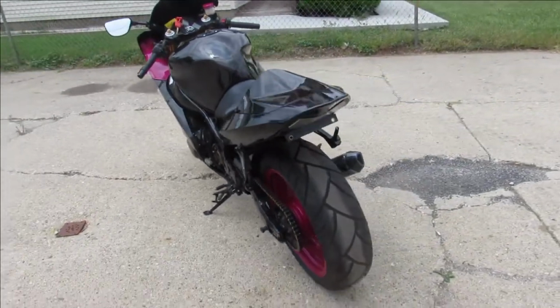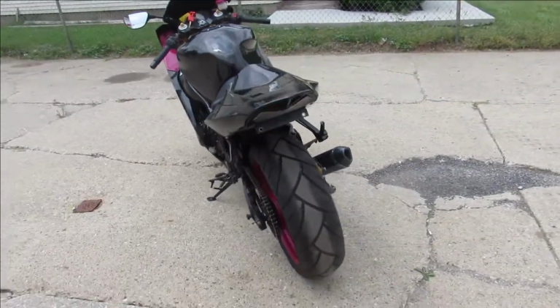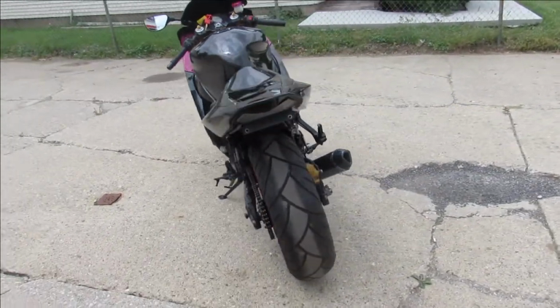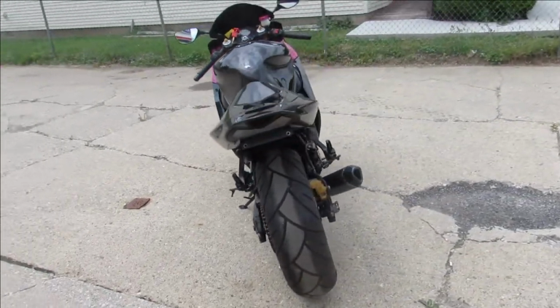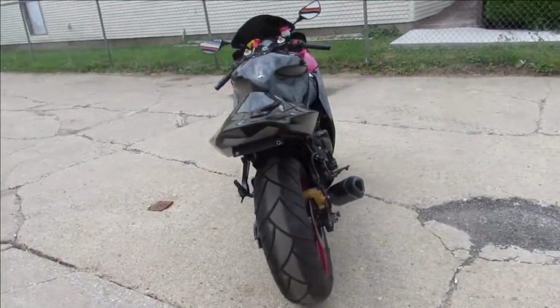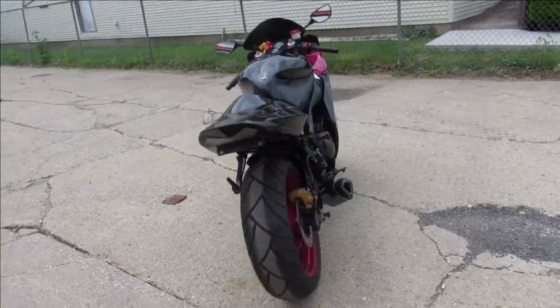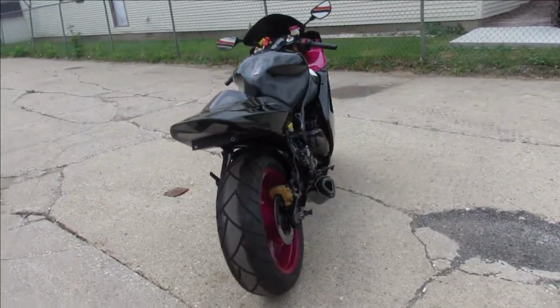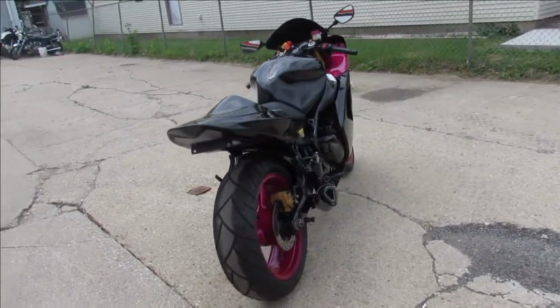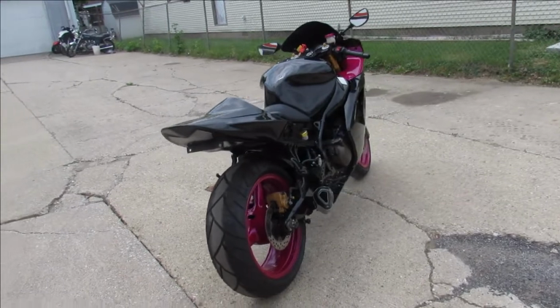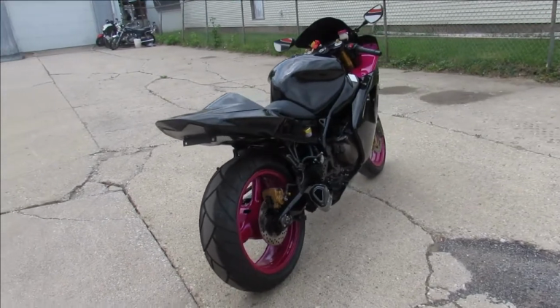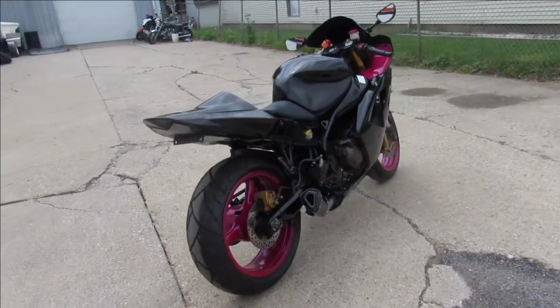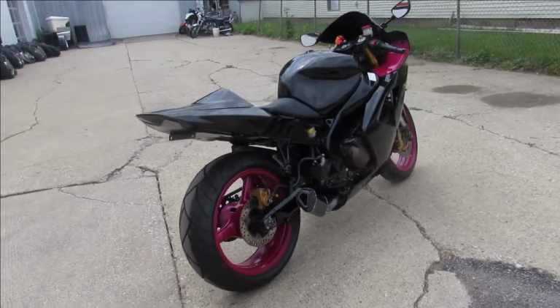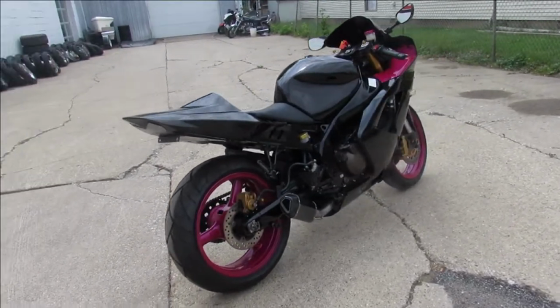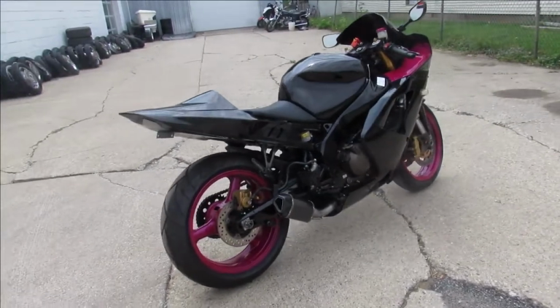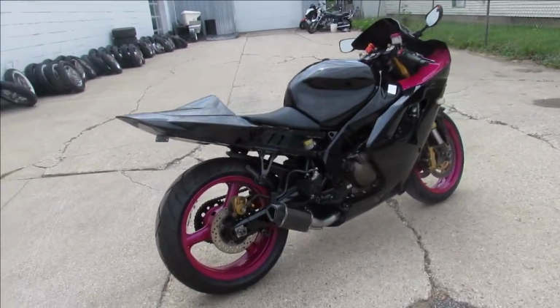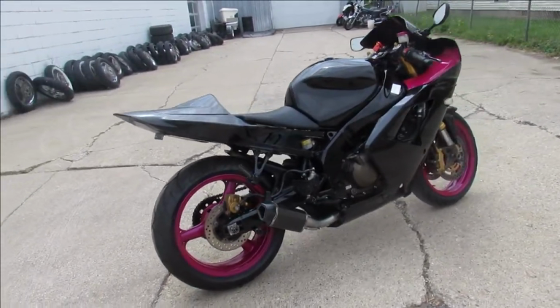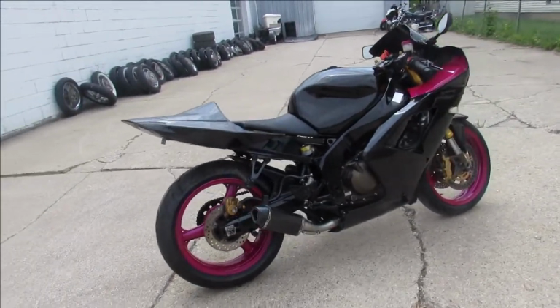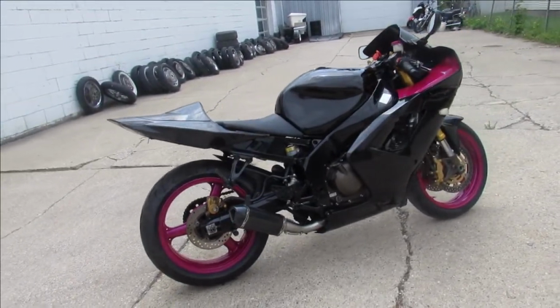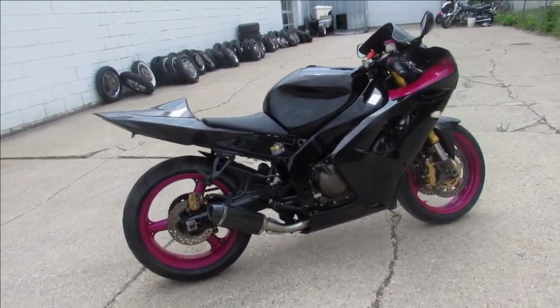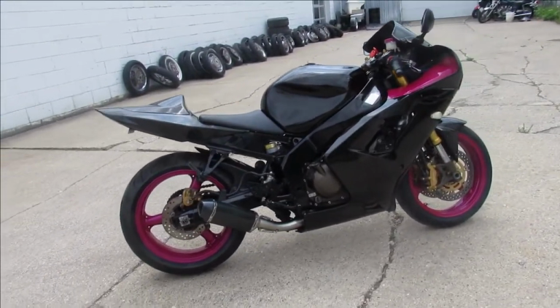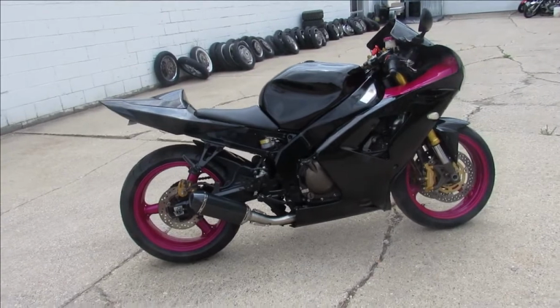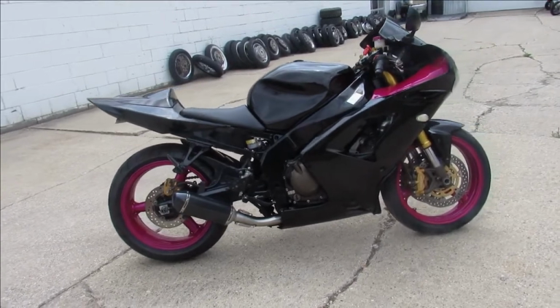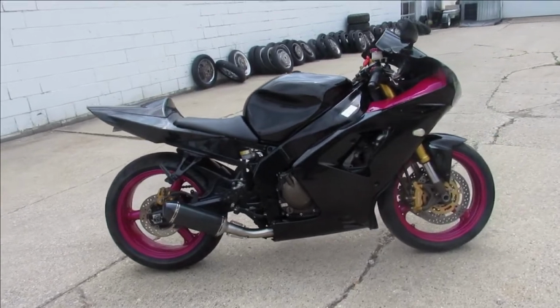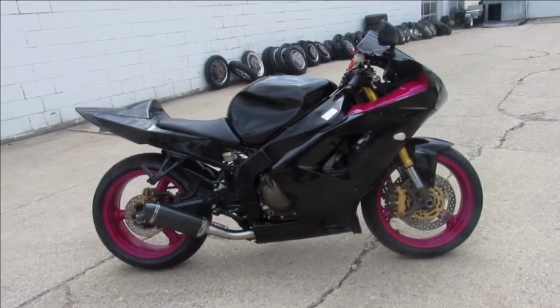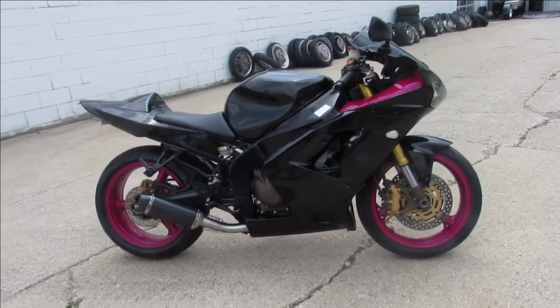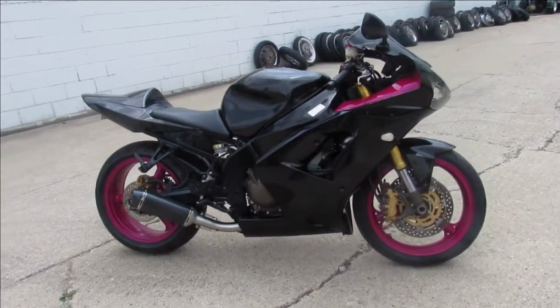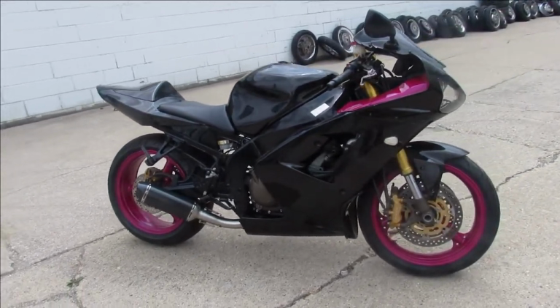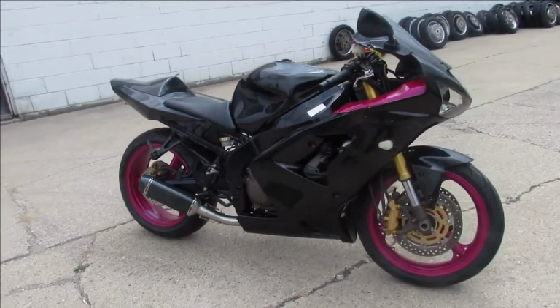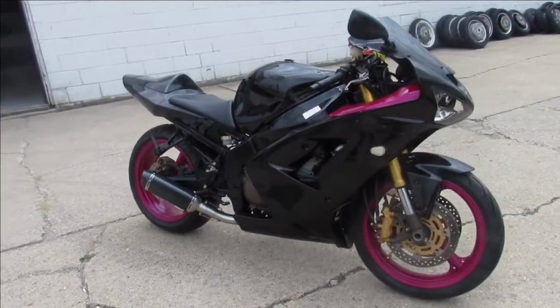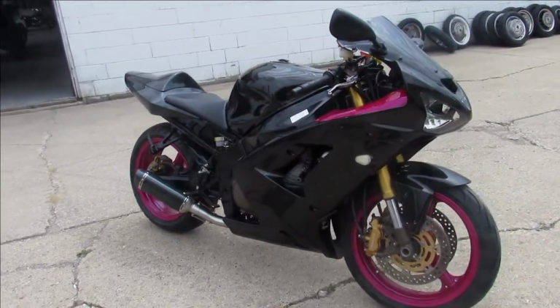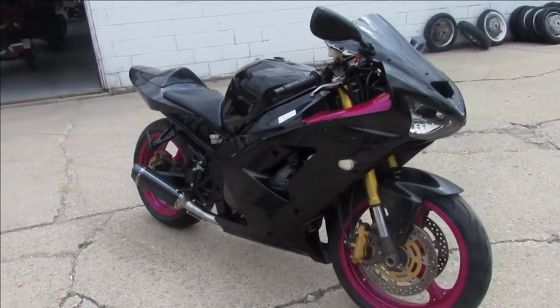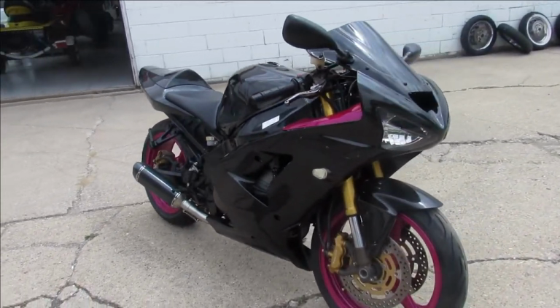This thing runs strong. It's got some goodies on it — CRG levers, carbon fiber exhaust, flush mount front turn signals, a fender eliminator kit on the seat, blacked out windscreen, and a solo seat. It's a great bike for the money guys.